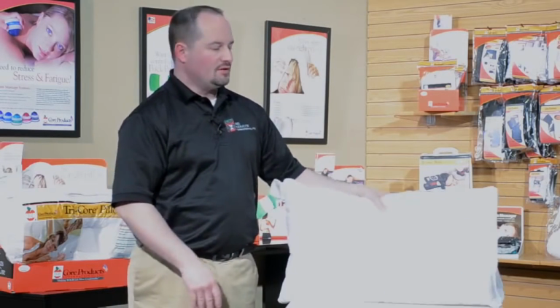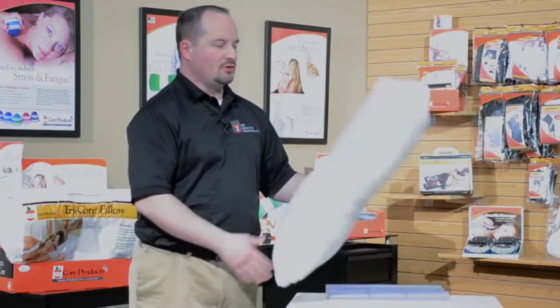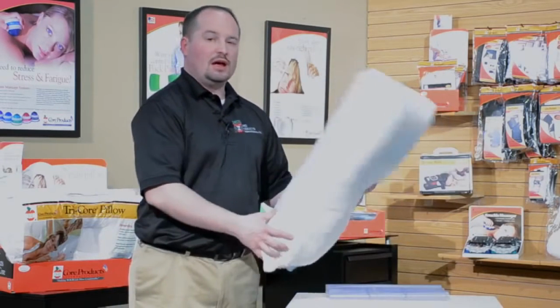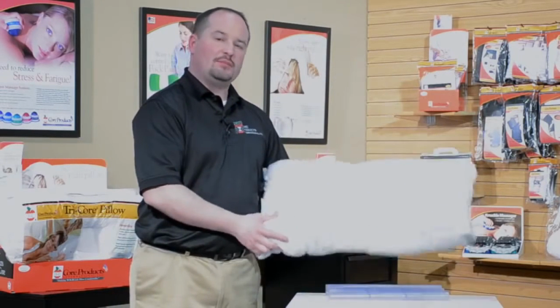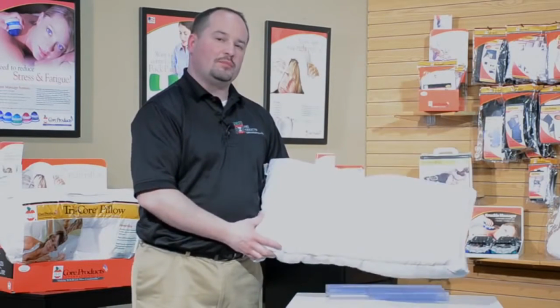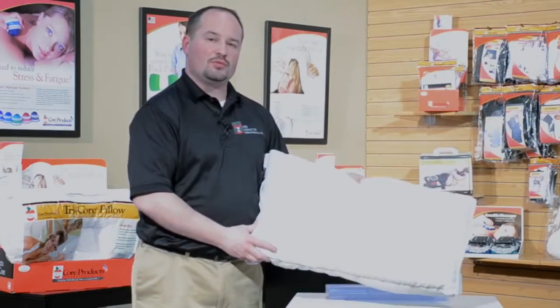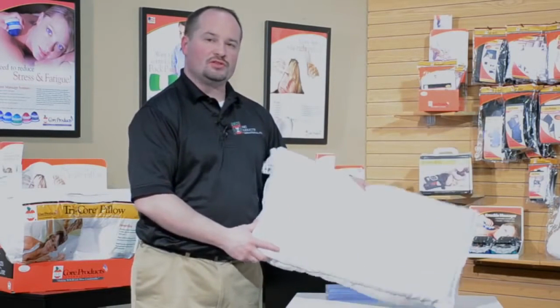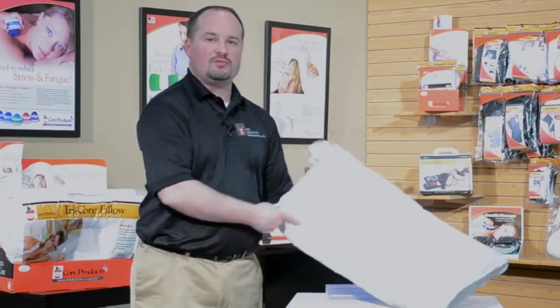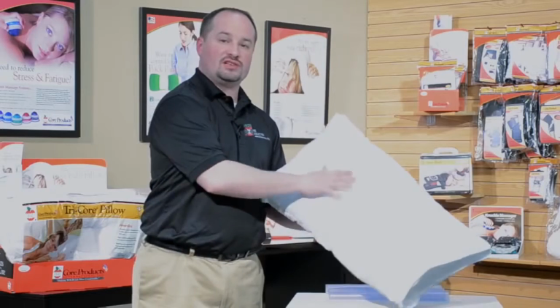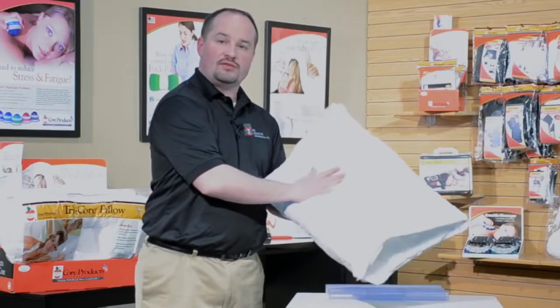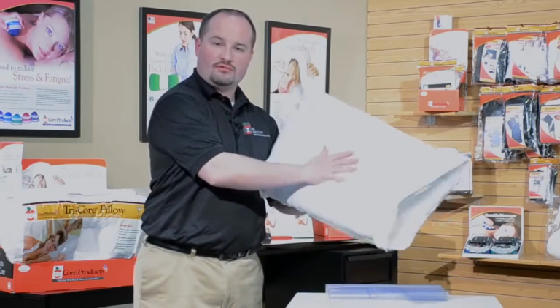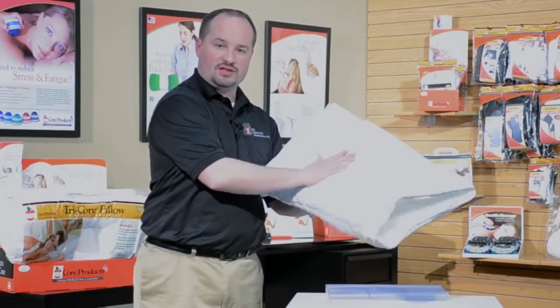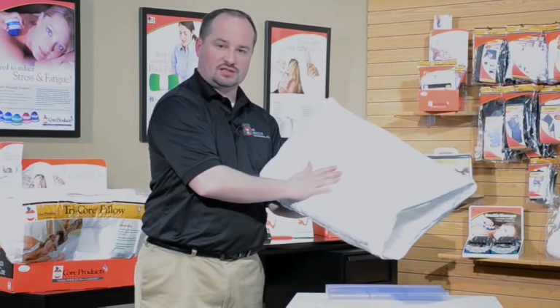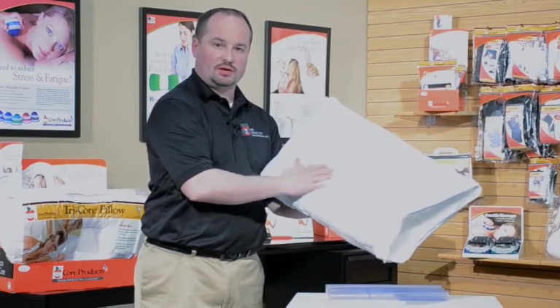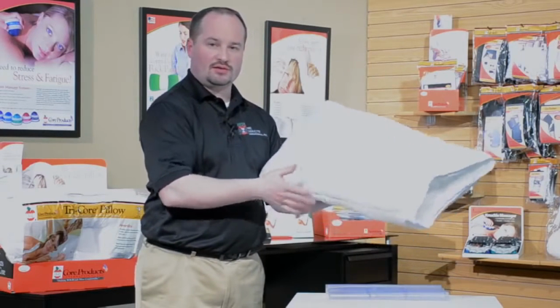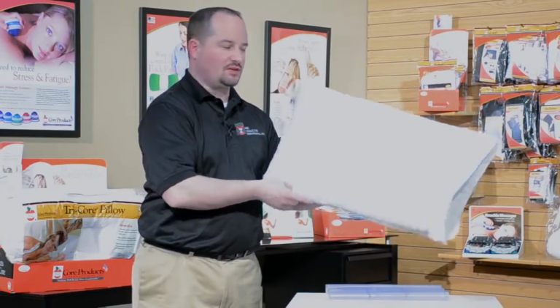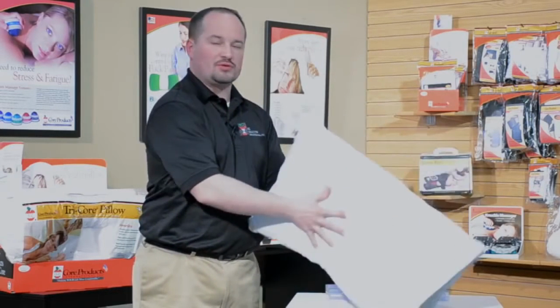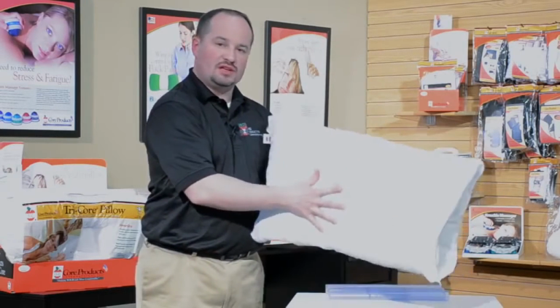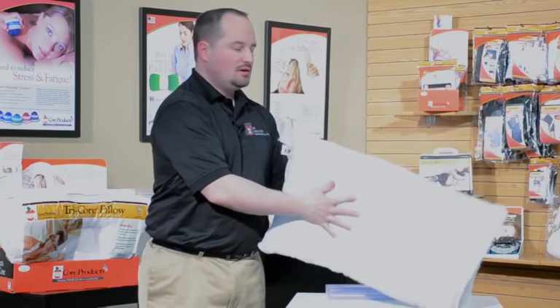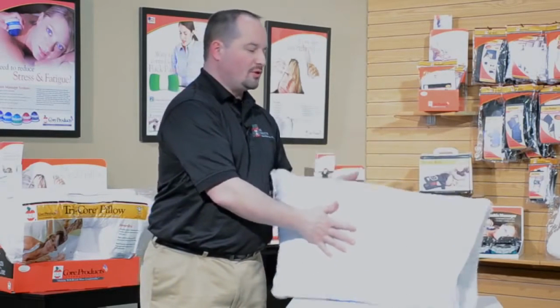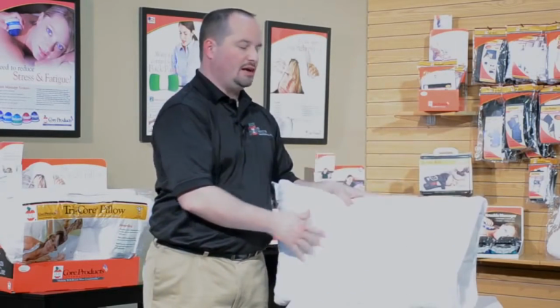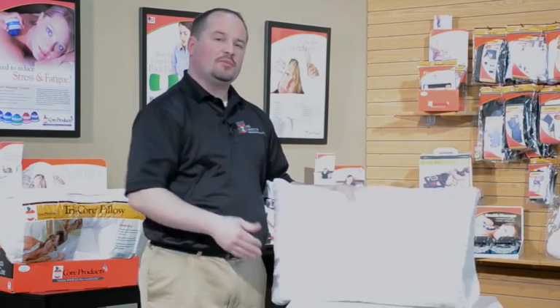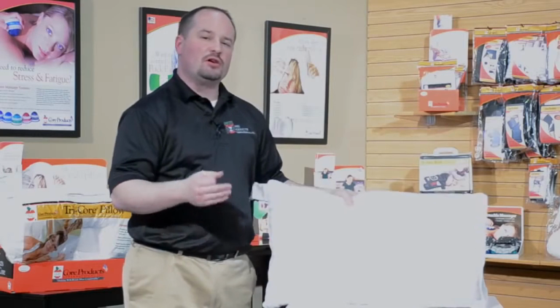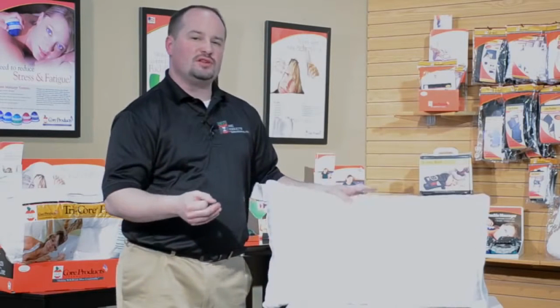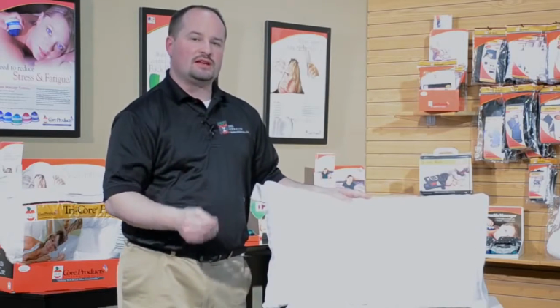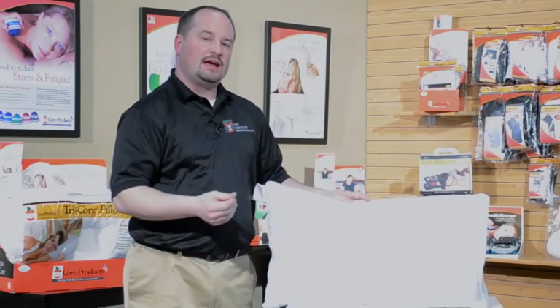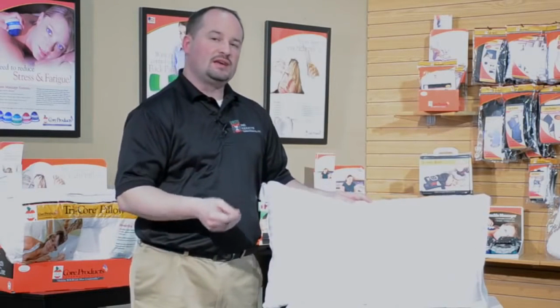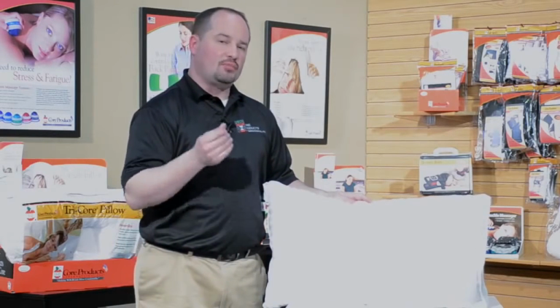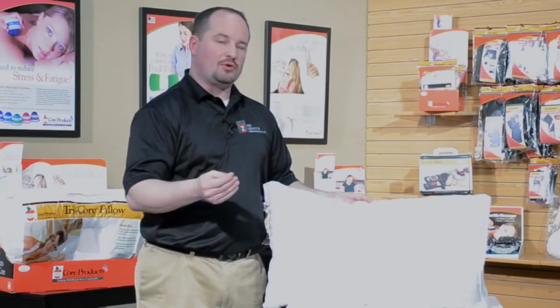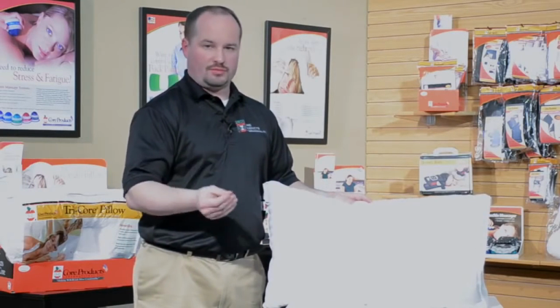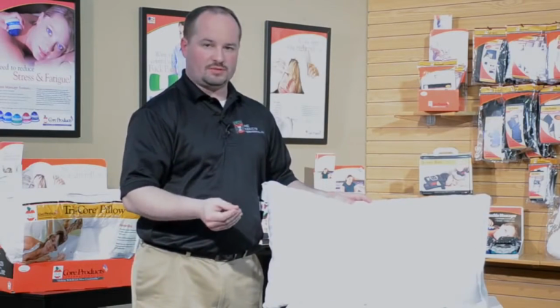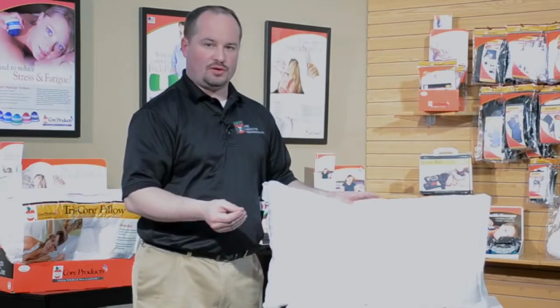This pillow can accommodate a patient with an injury and be very soft, allowing them to get the proper sleep needed when they're in pain, but it can also be utilized as a proper orthopedic support pillow.